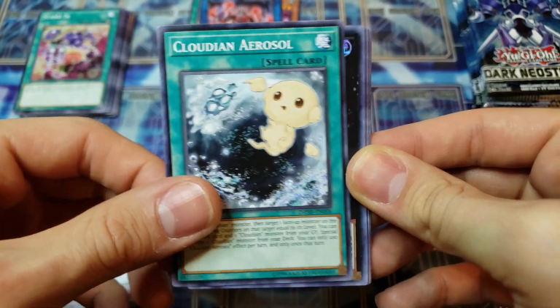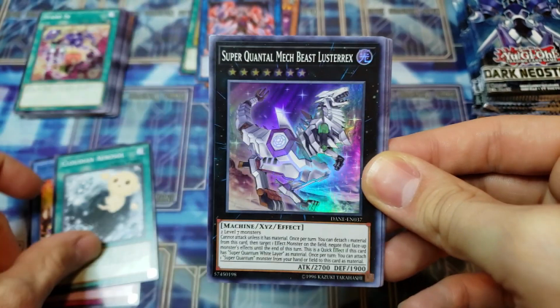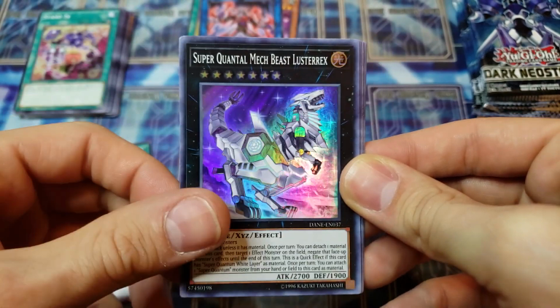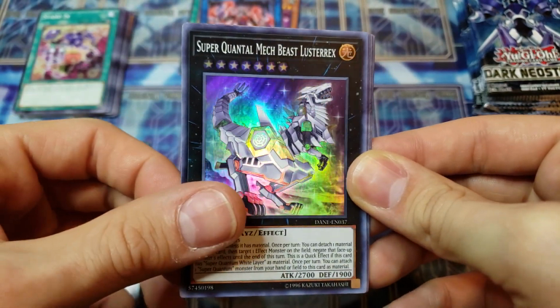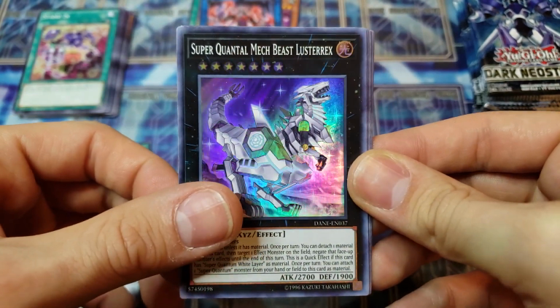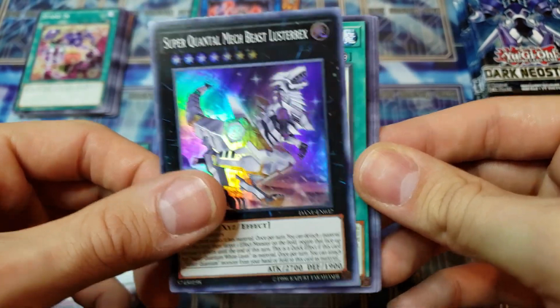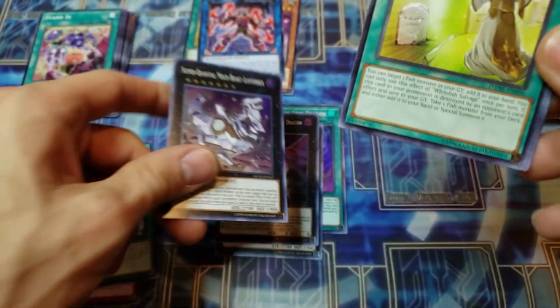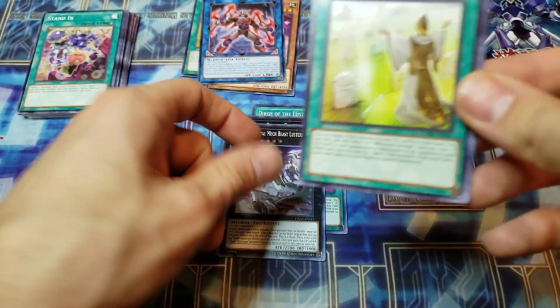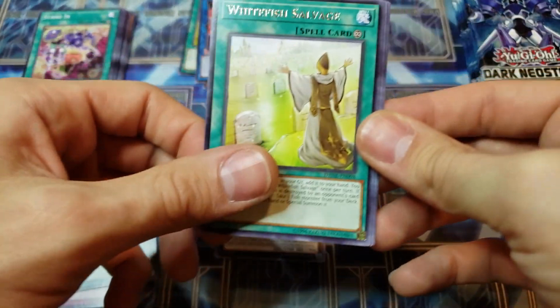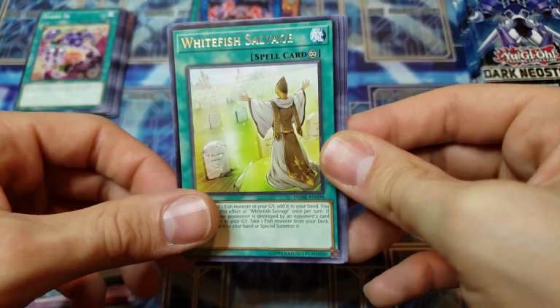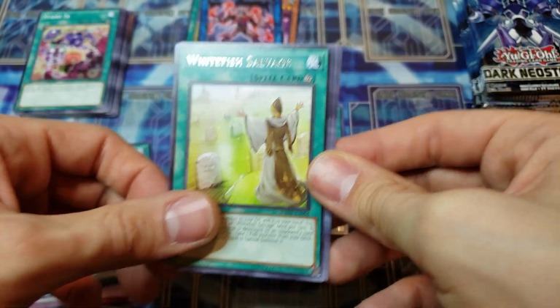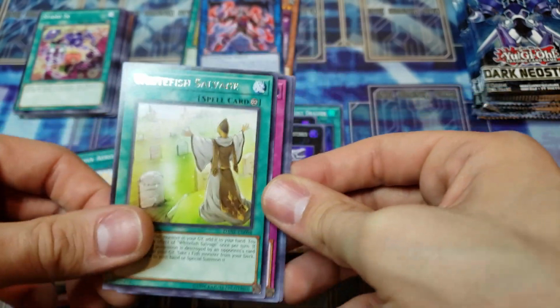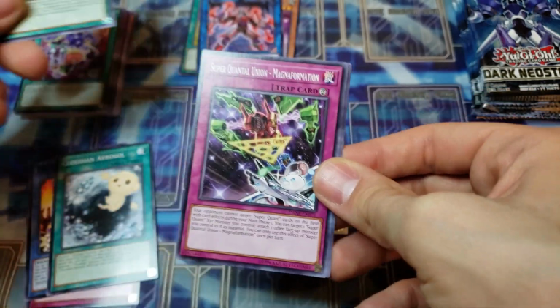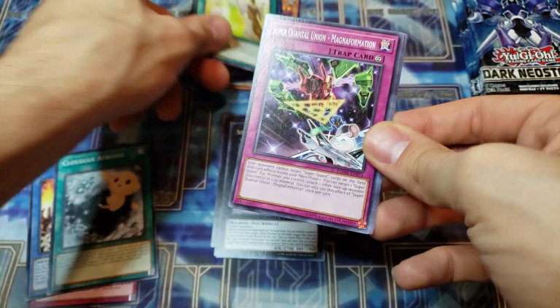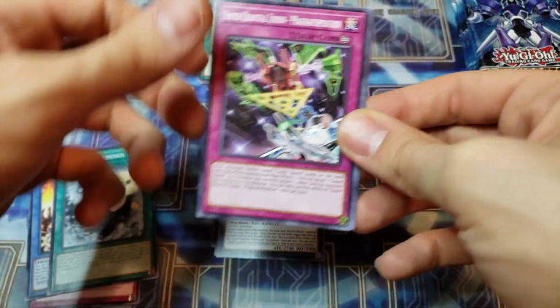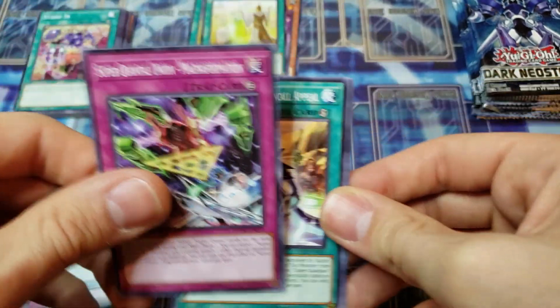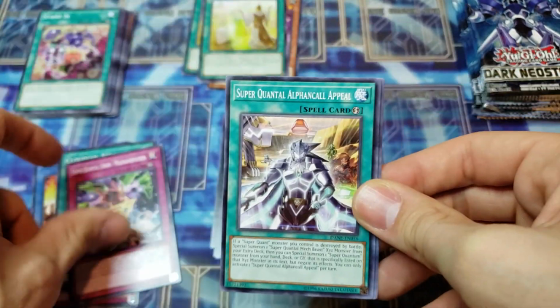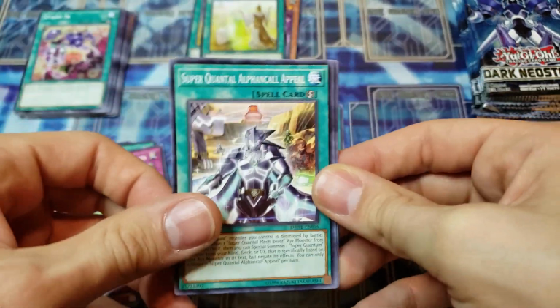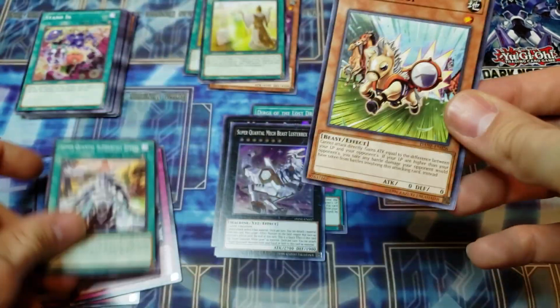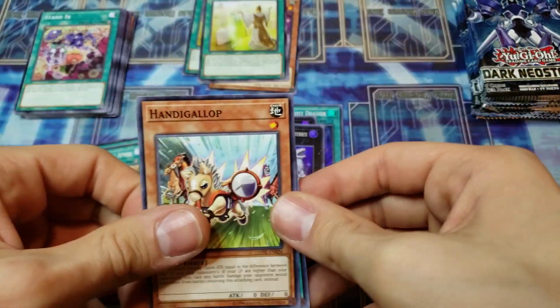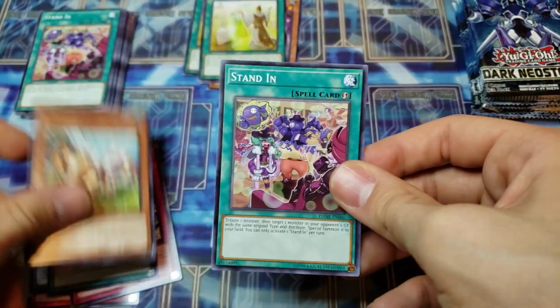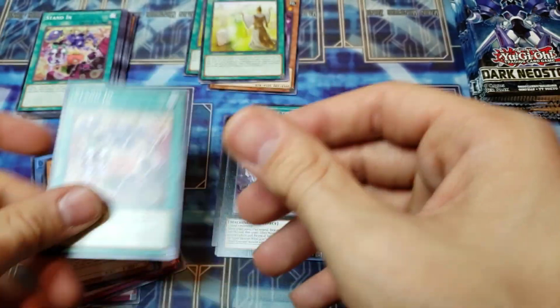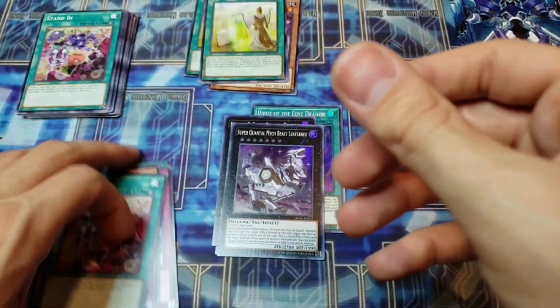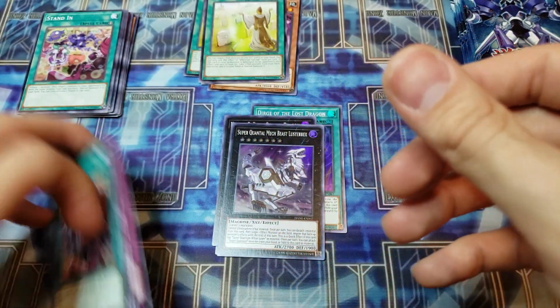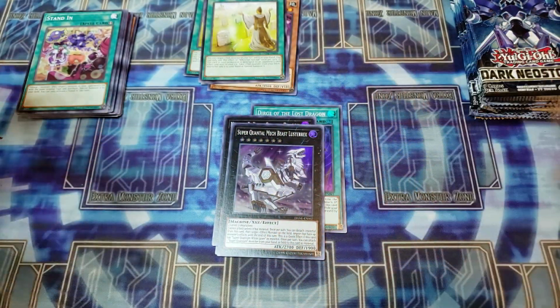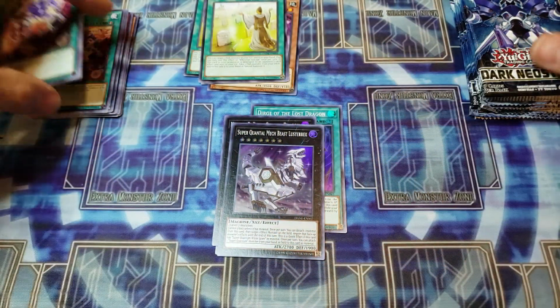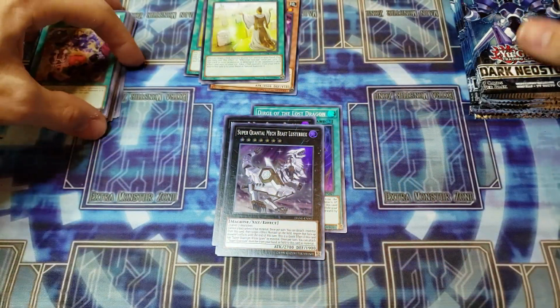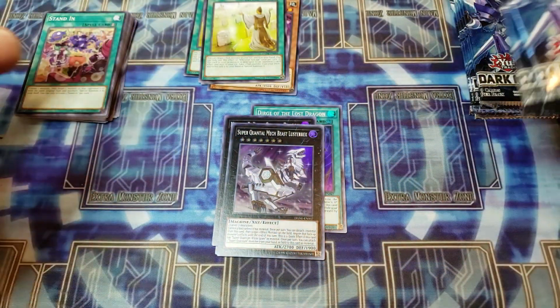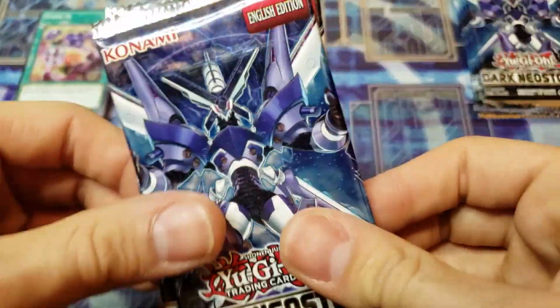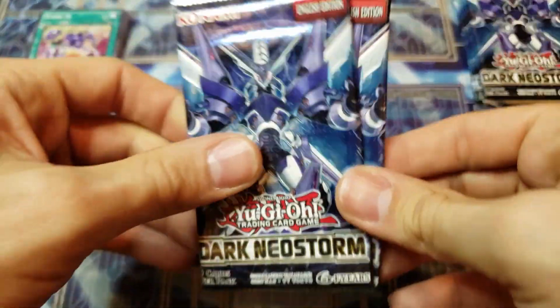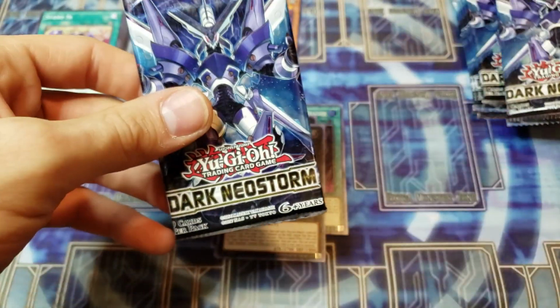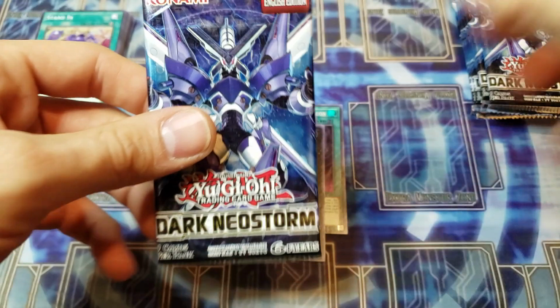Cloudy and Aerosol and another Super Quantum Mech Beast Lustrex and another Whitefish Salvage. All super rares so far, which means we're probably heading into a potential secret and/or ultra rare.